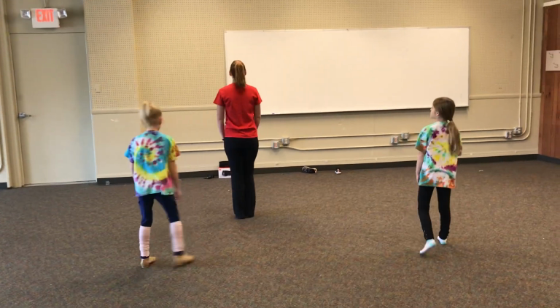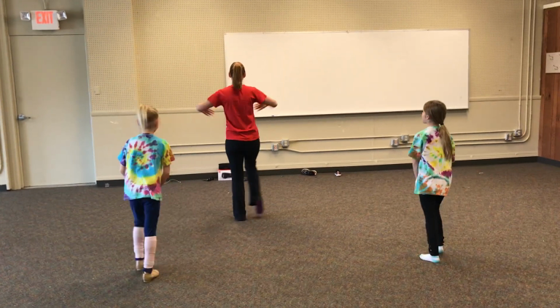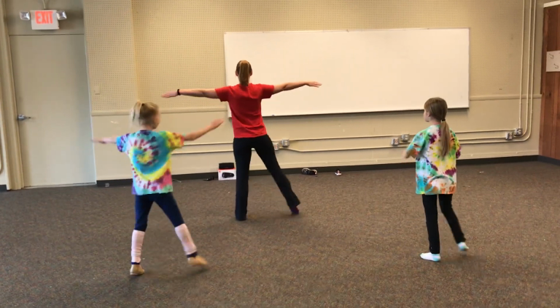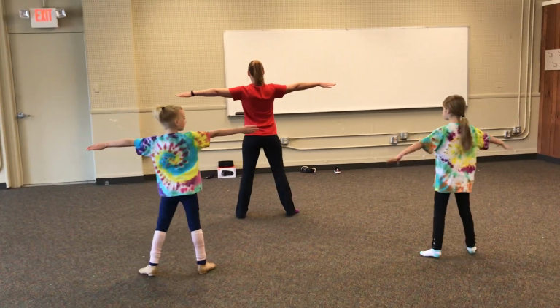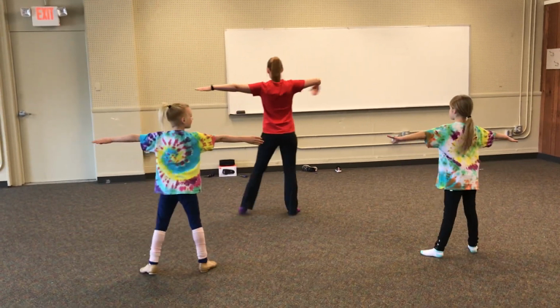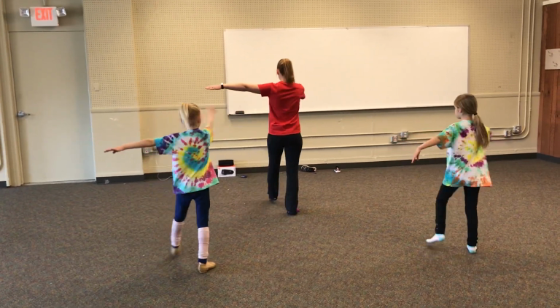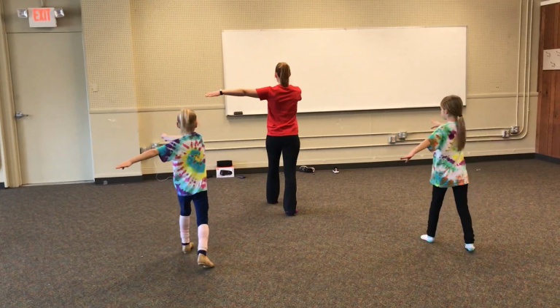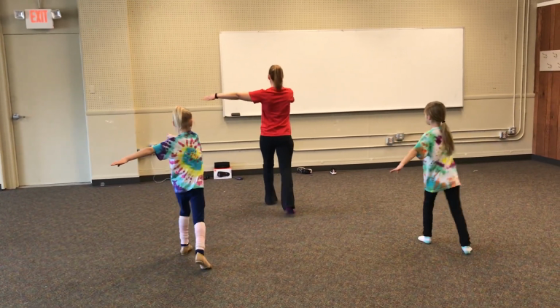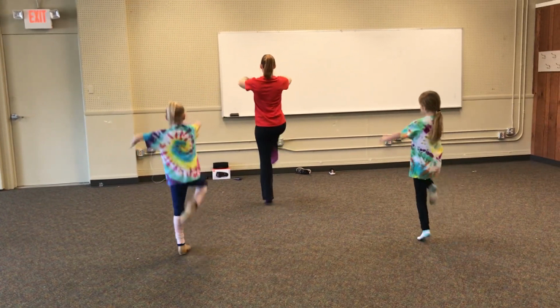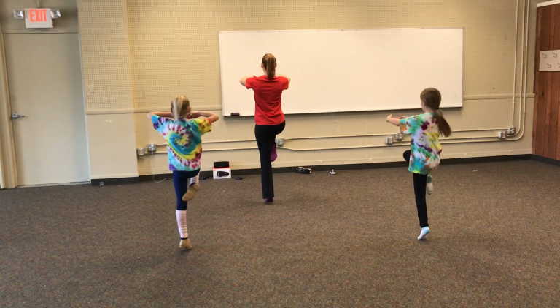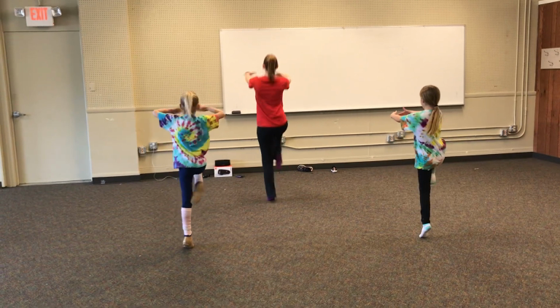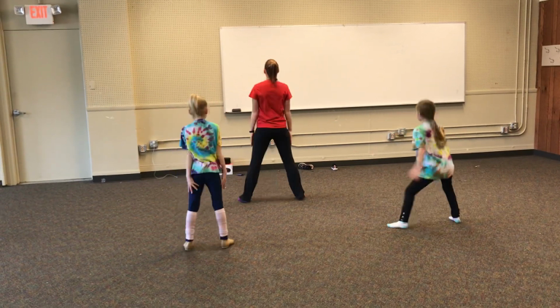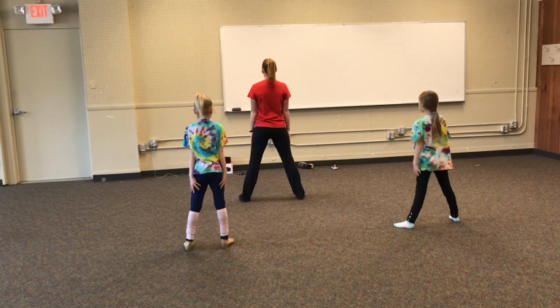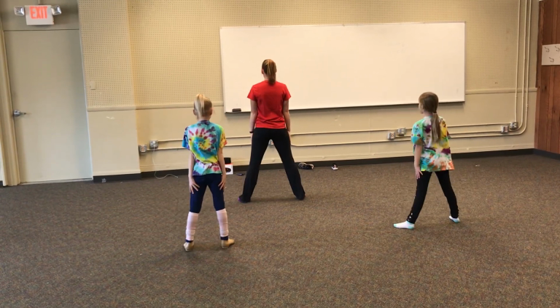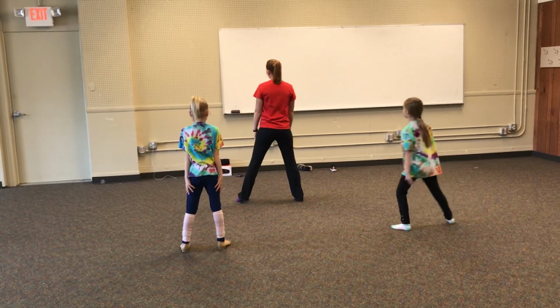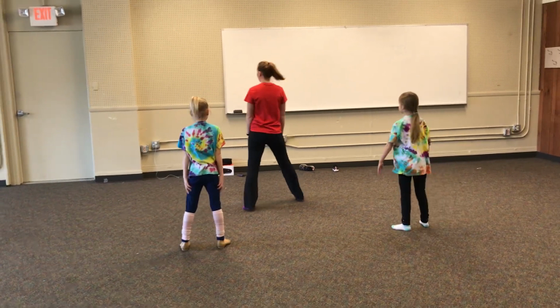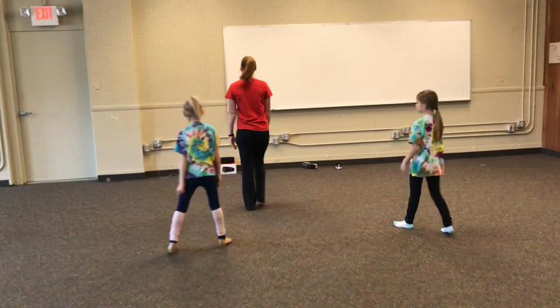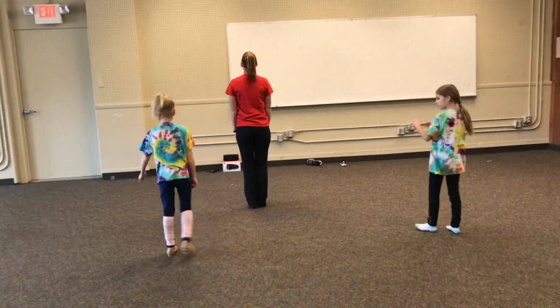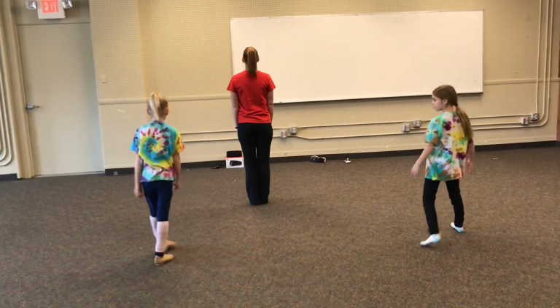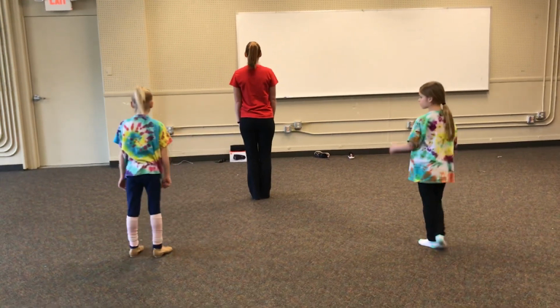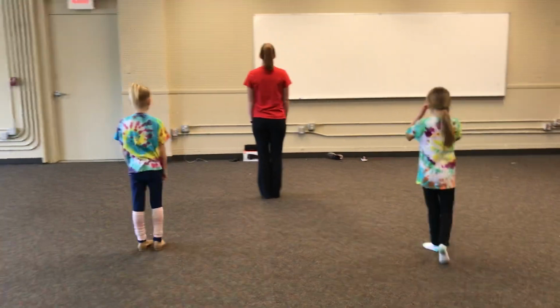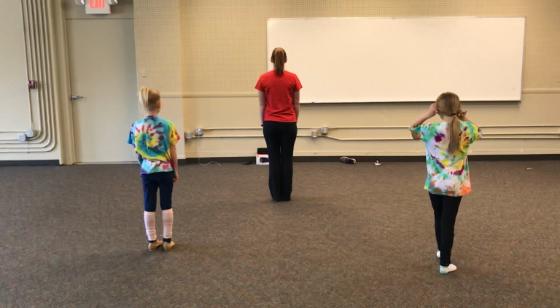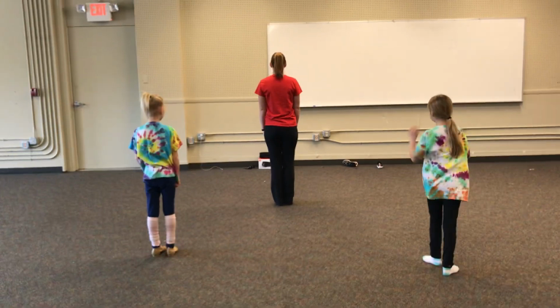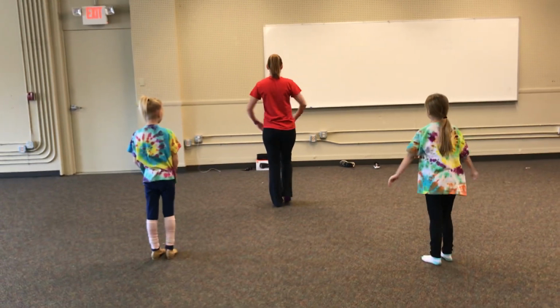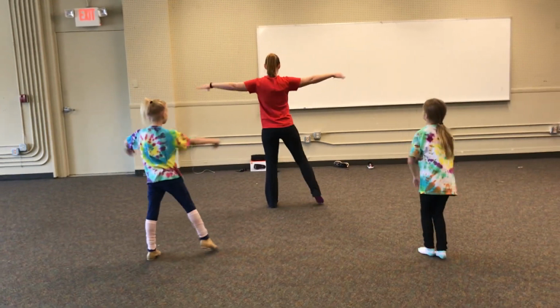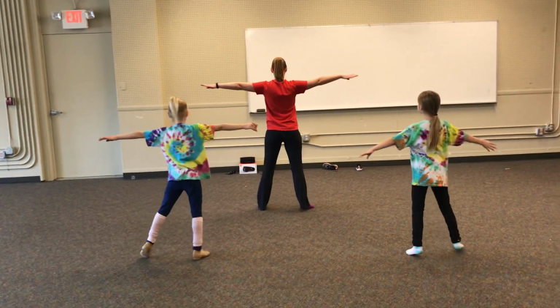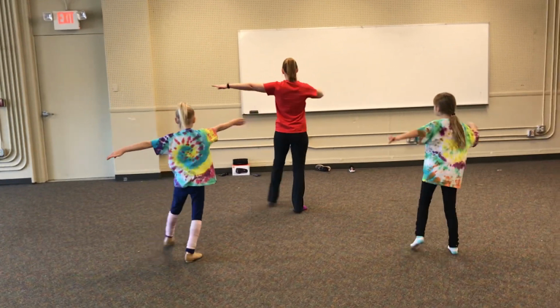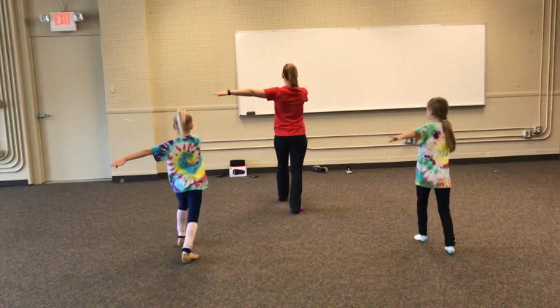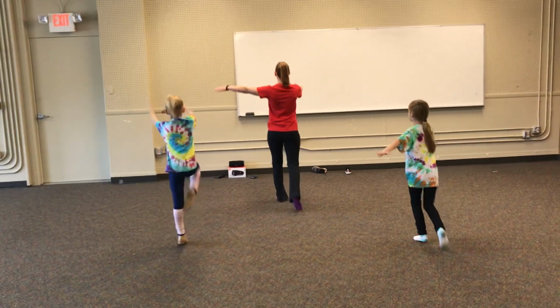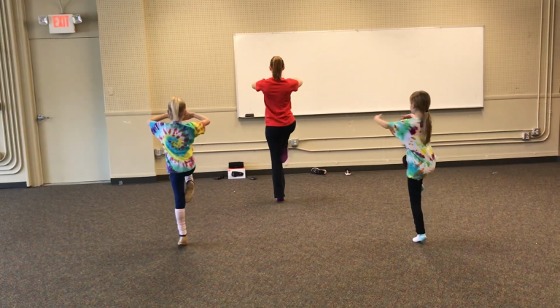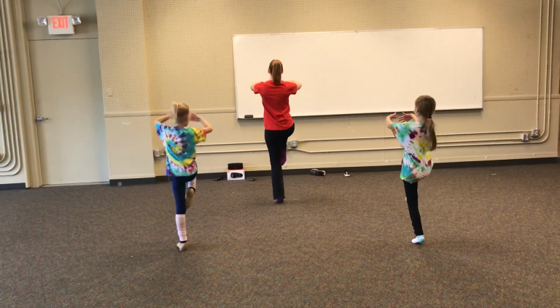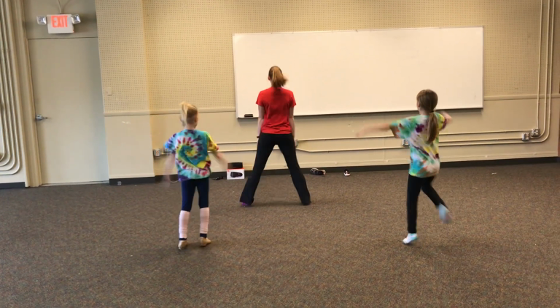We go out, forward, passe, fit. Again, 5, 6, 7, 8, 1, 2, 3, 4.